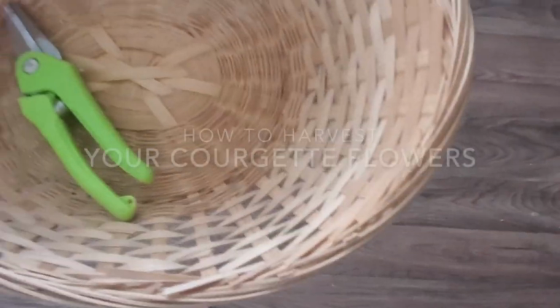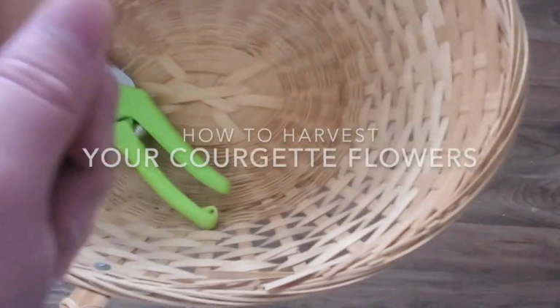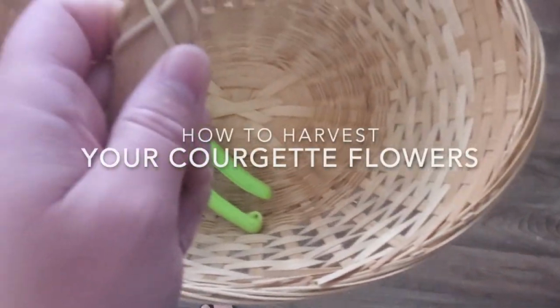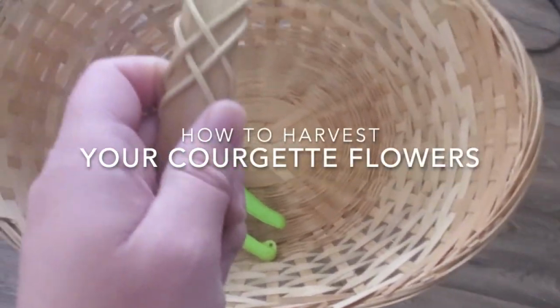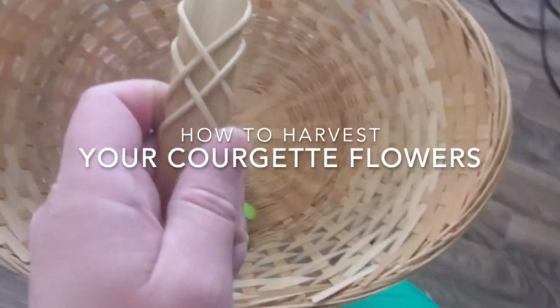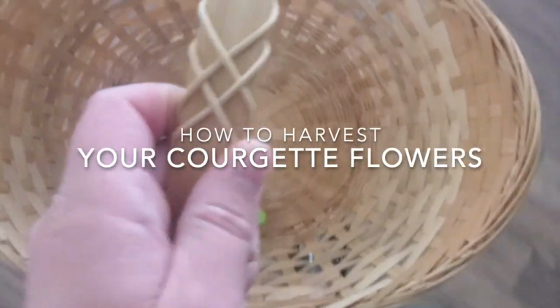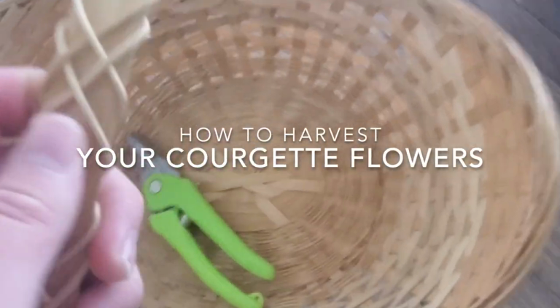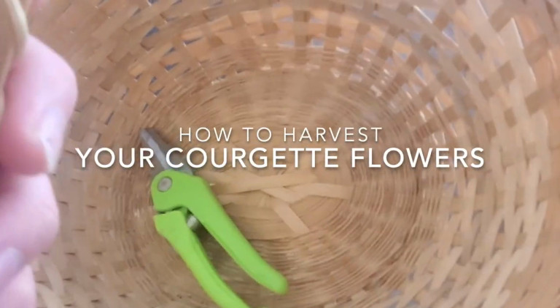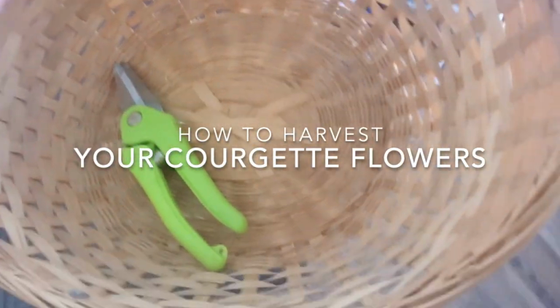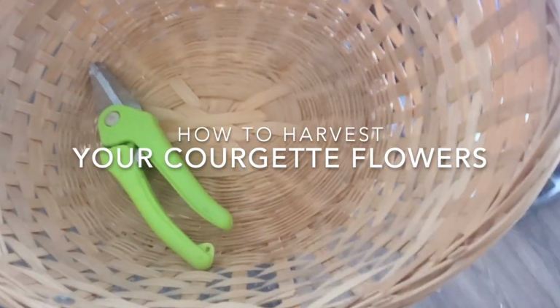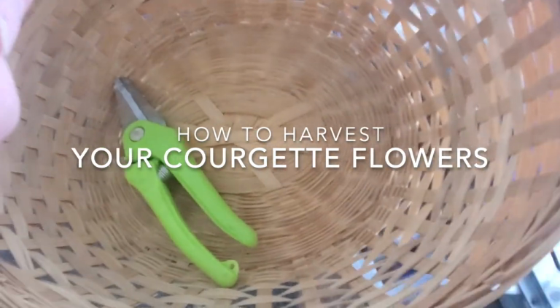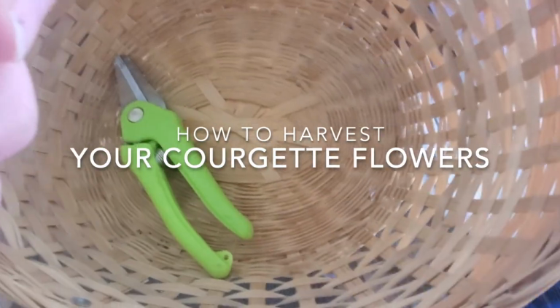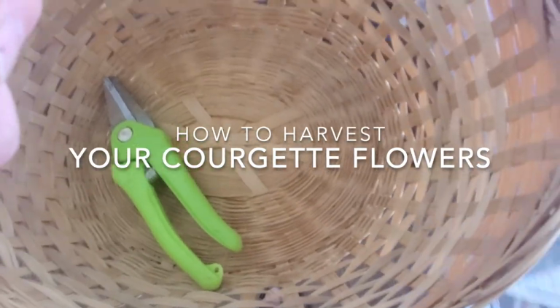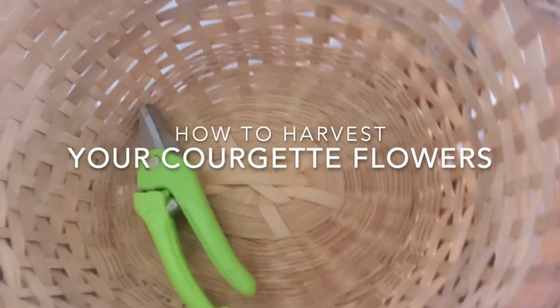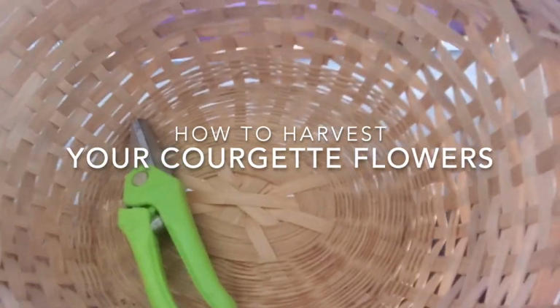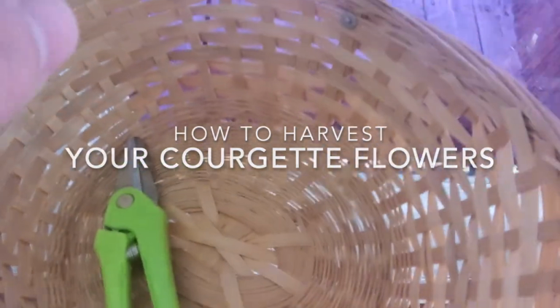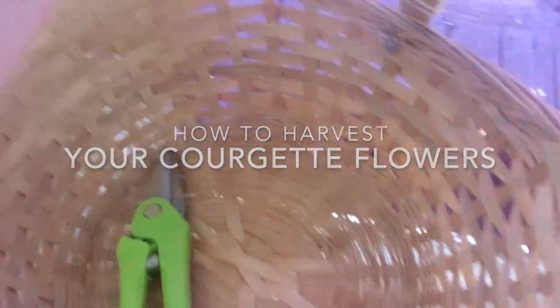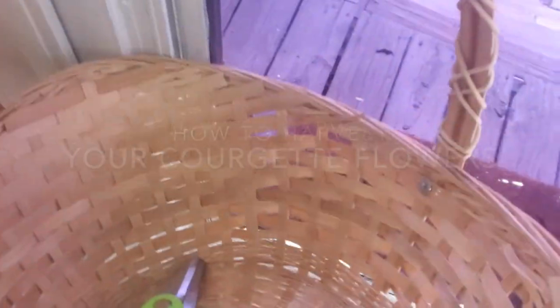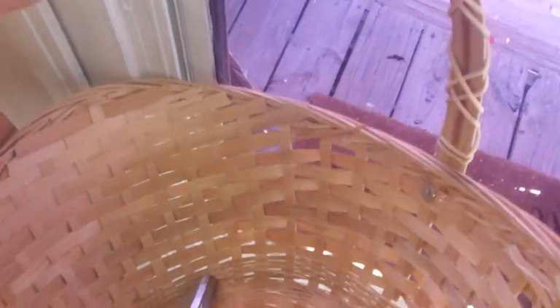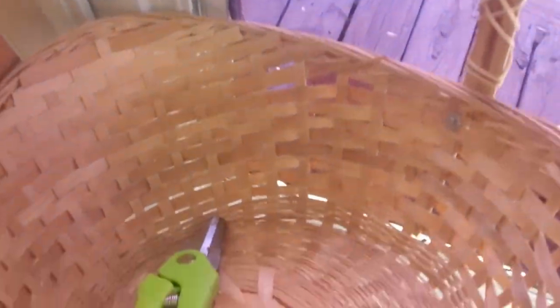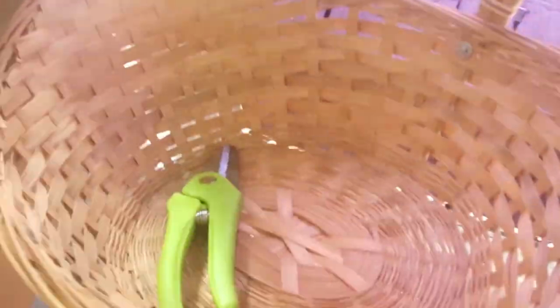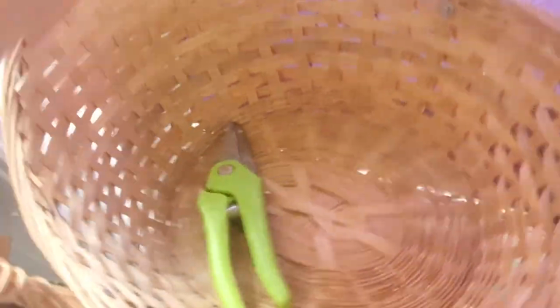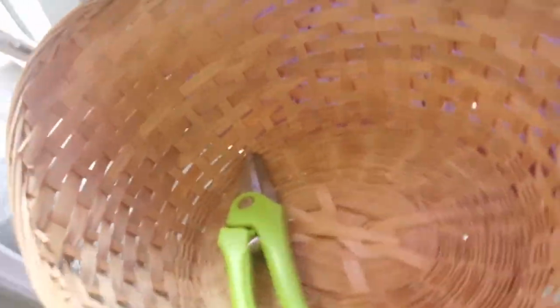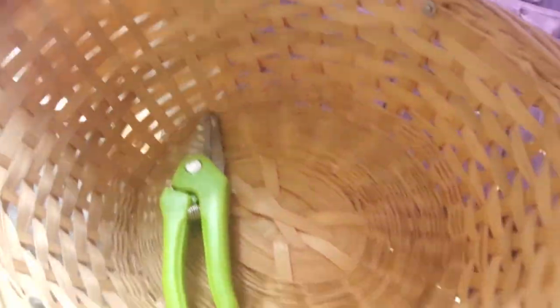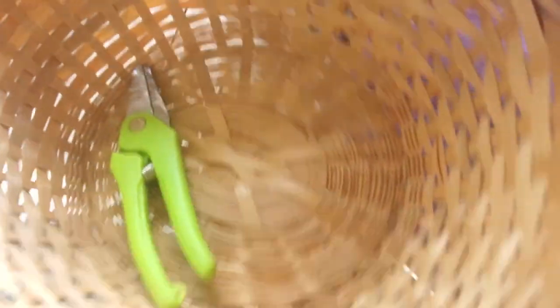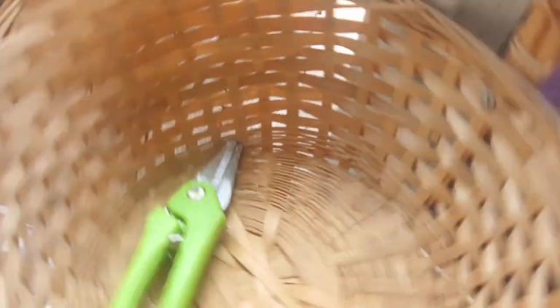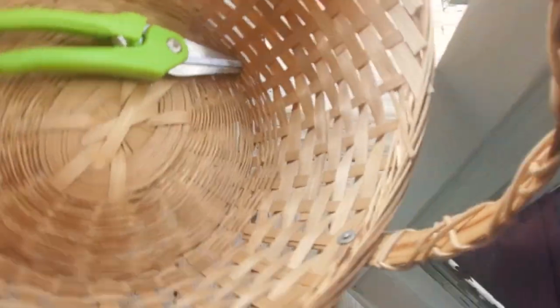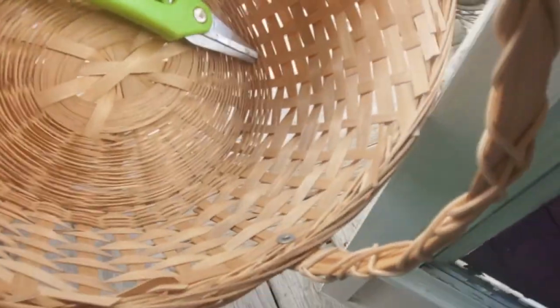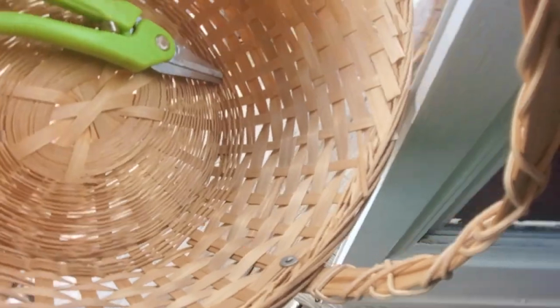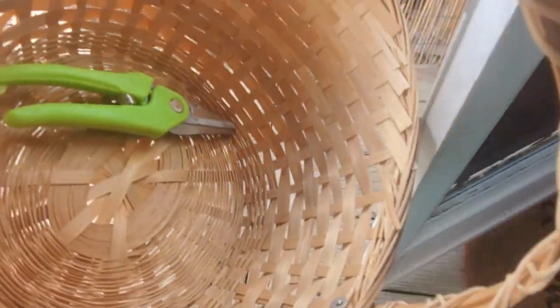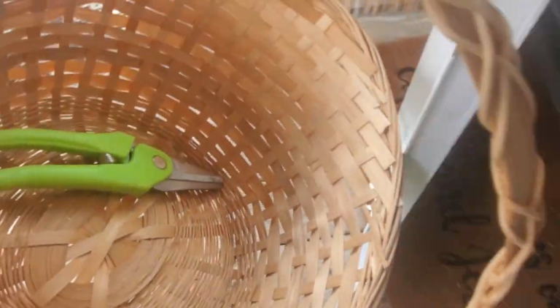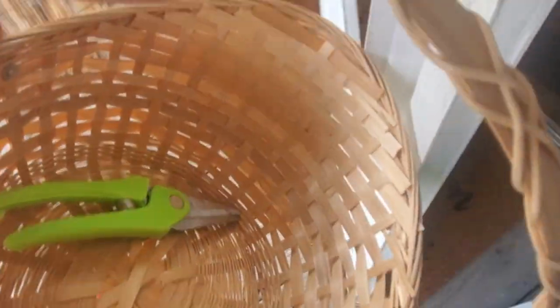Hello everyone, it's David here. You're watching David Owen Creates. In today's video we're going to be trying courgette flowers — they are the flower that comes from a squash plant.